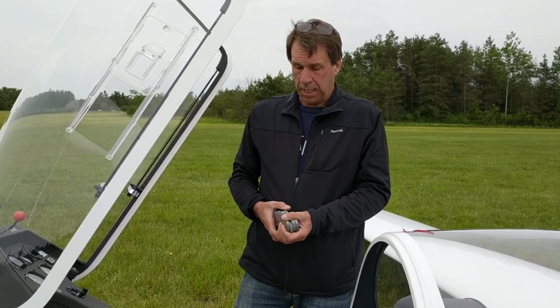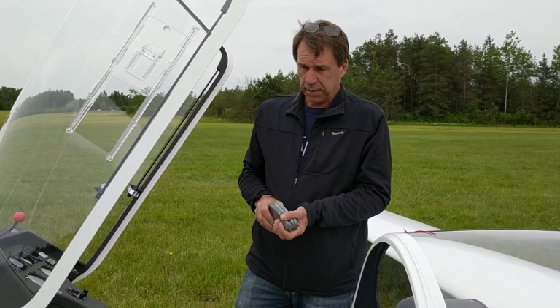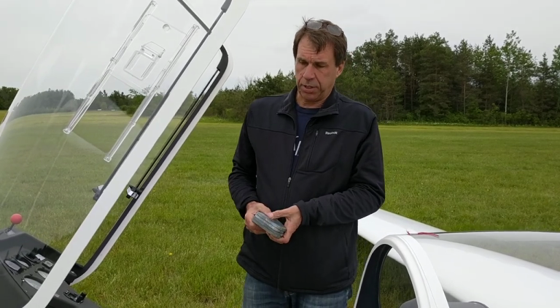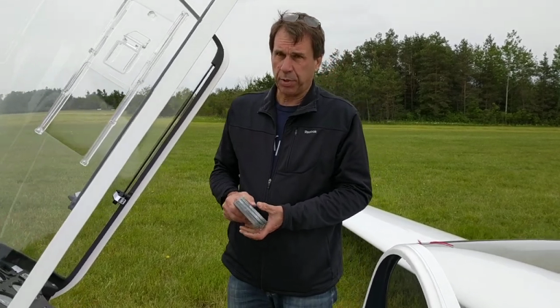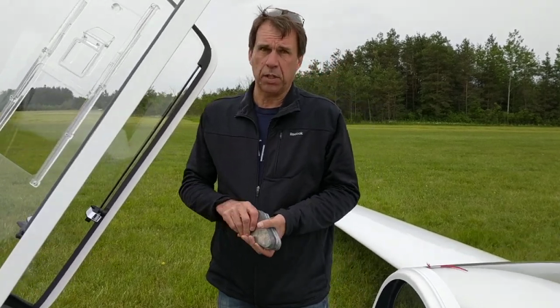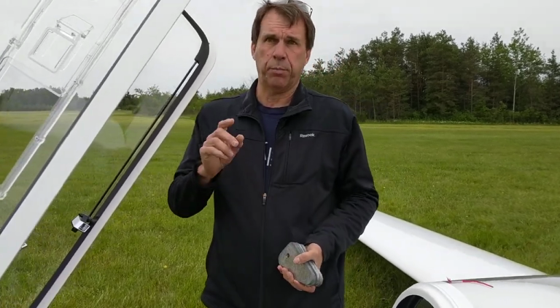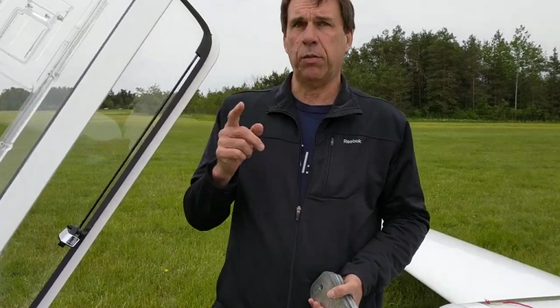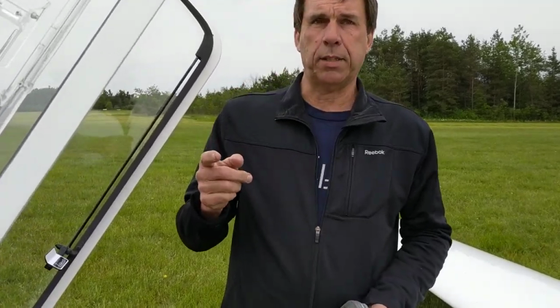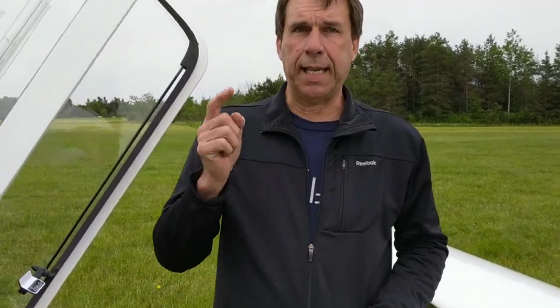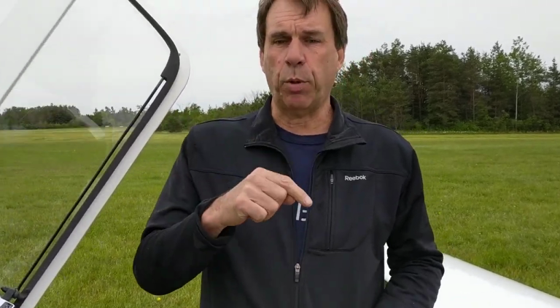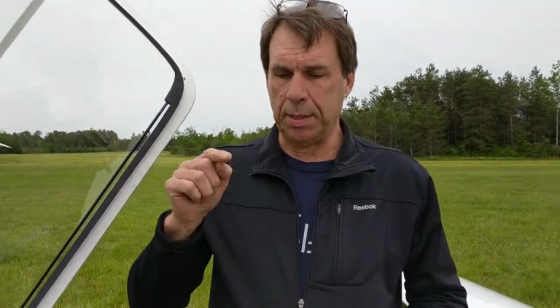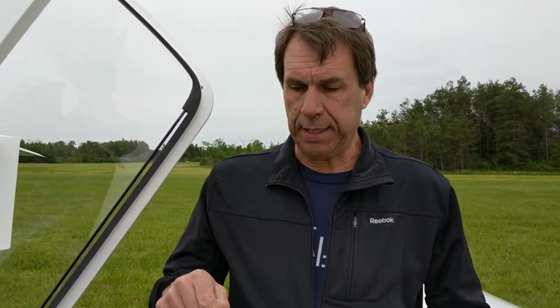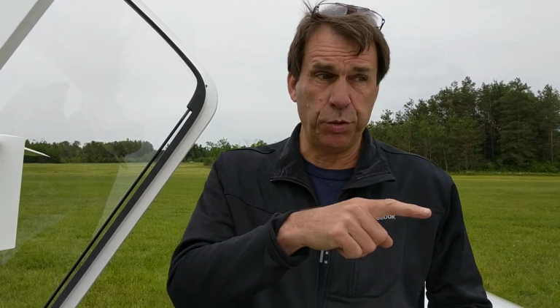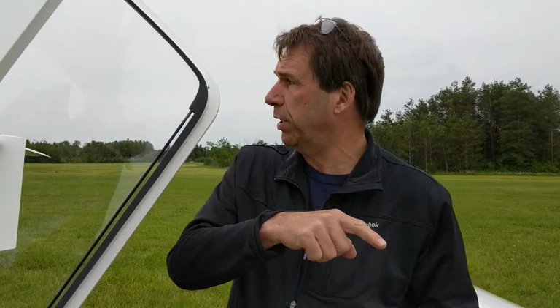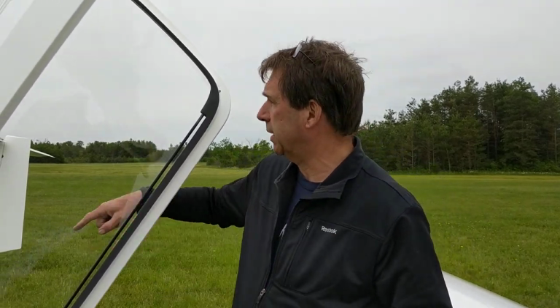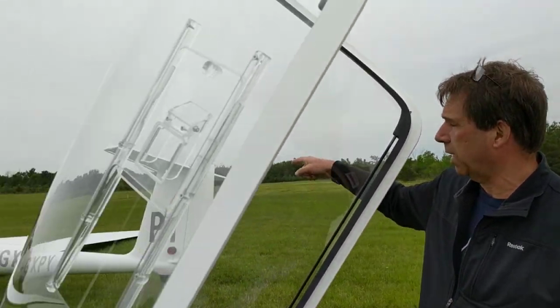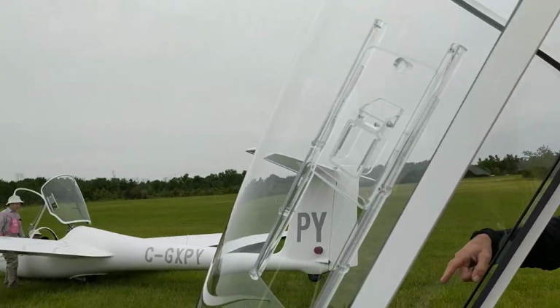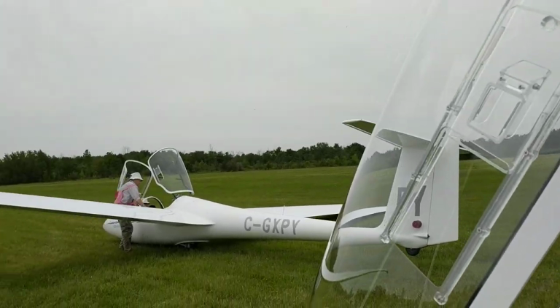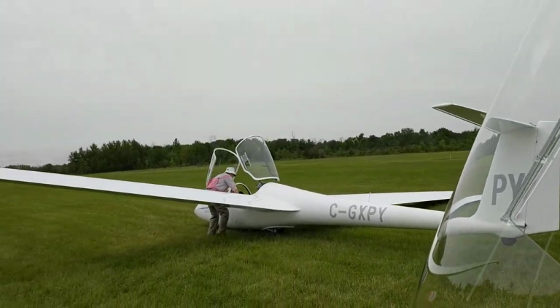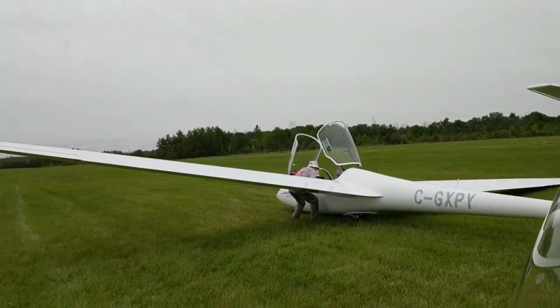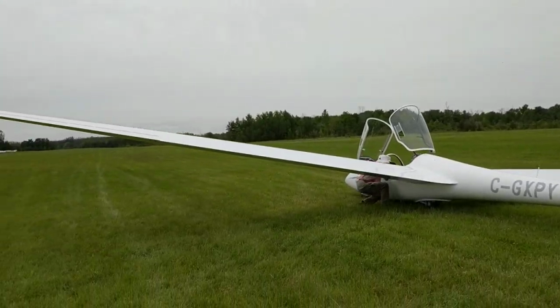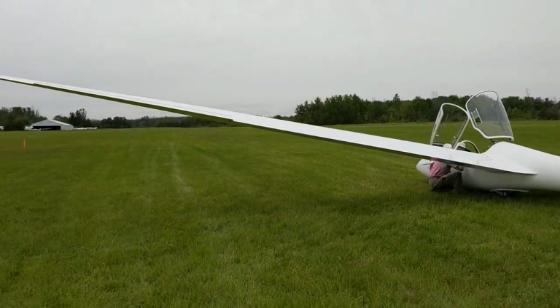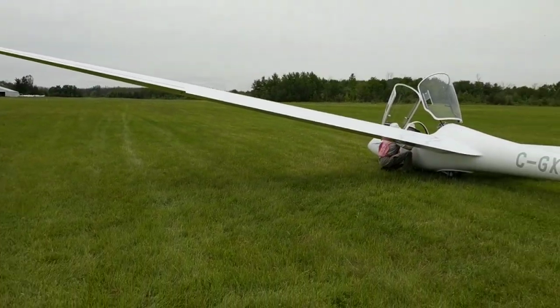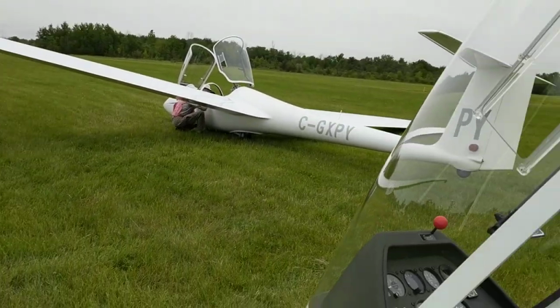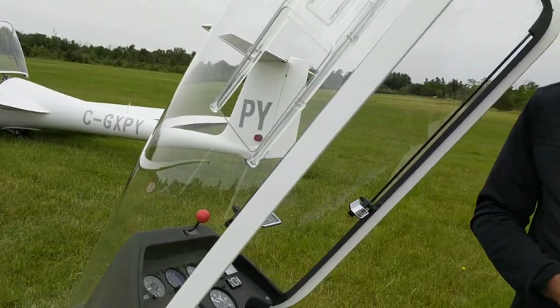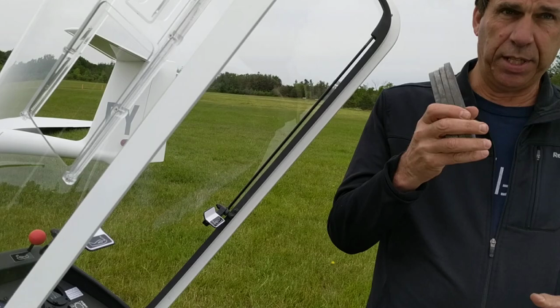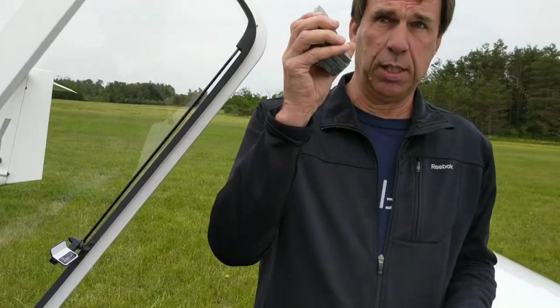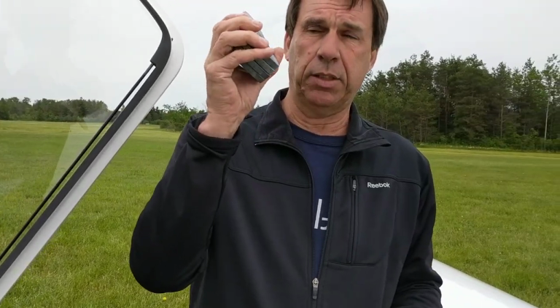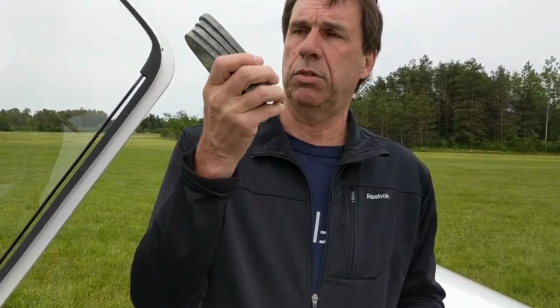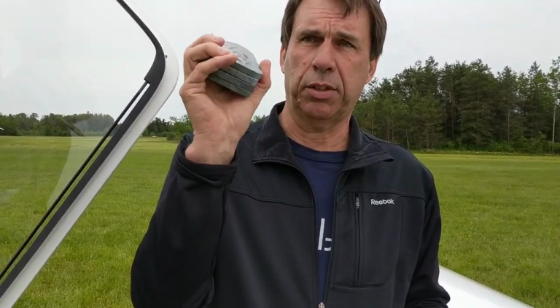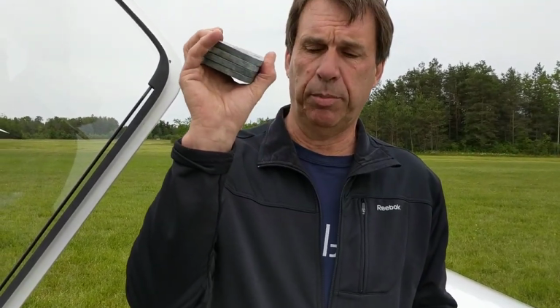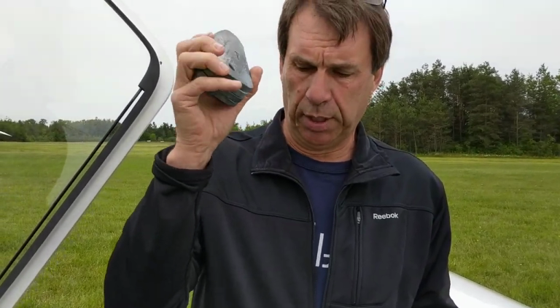This is a short briefing on putting in weights on the K21Bs, the two new ones you can see here. You're going to walk out with your lead plates. Remember, these are lead, so do not consume them internally.